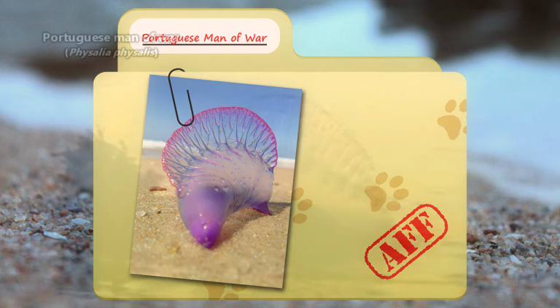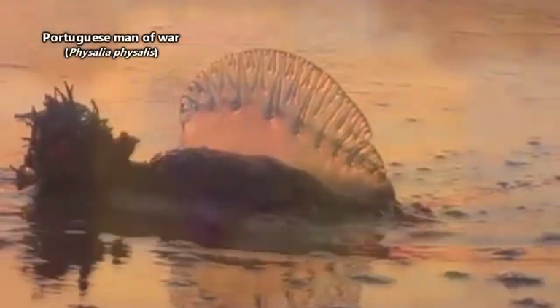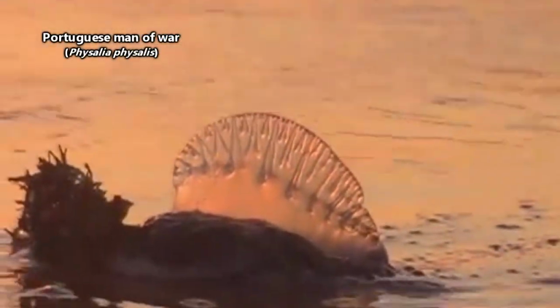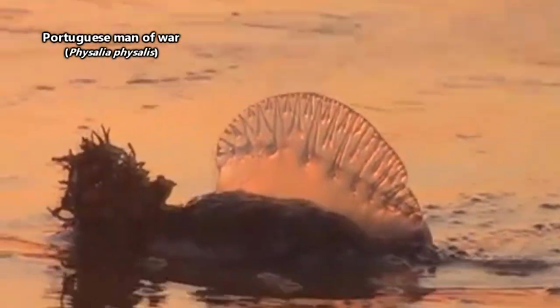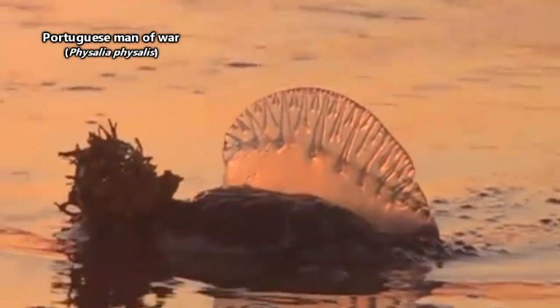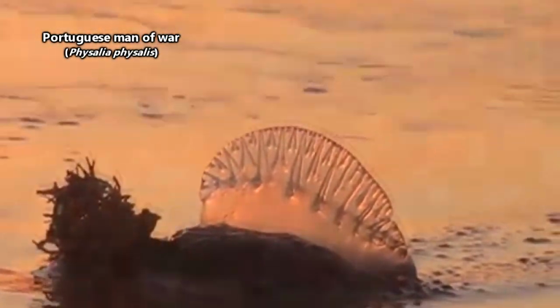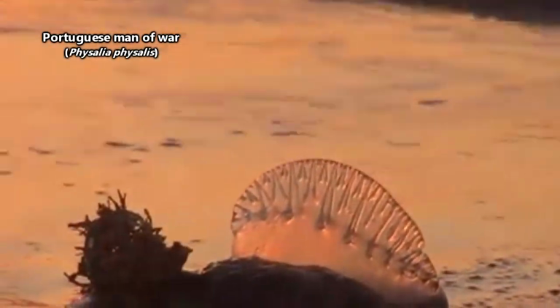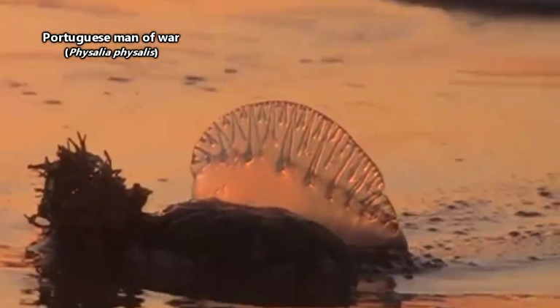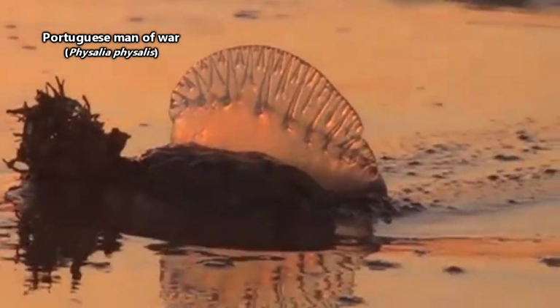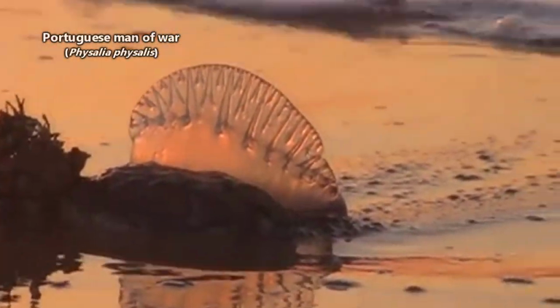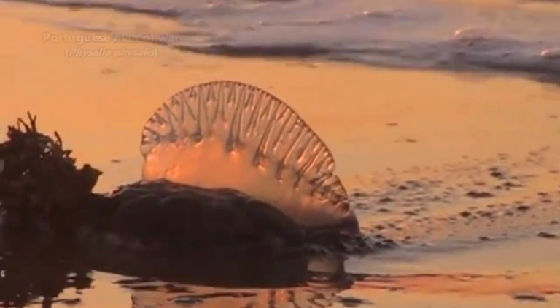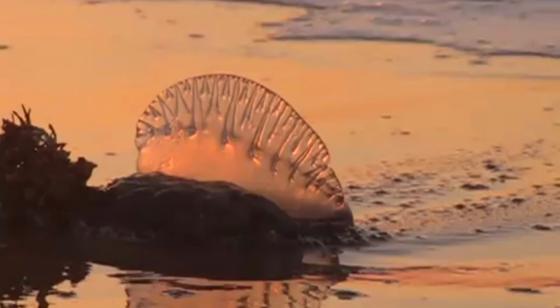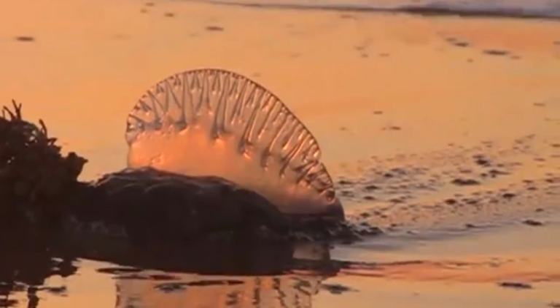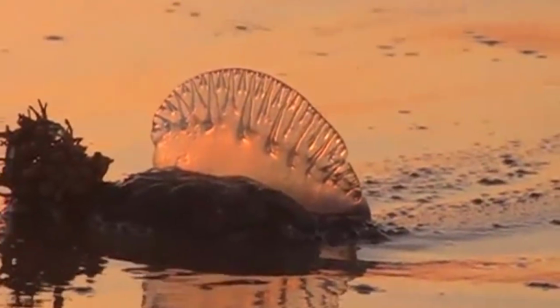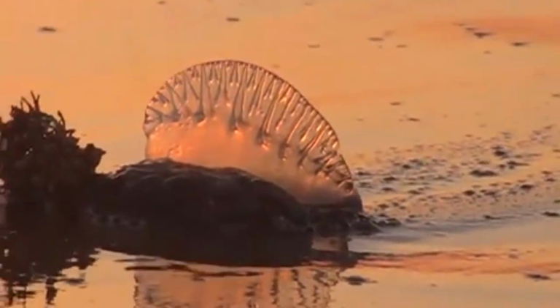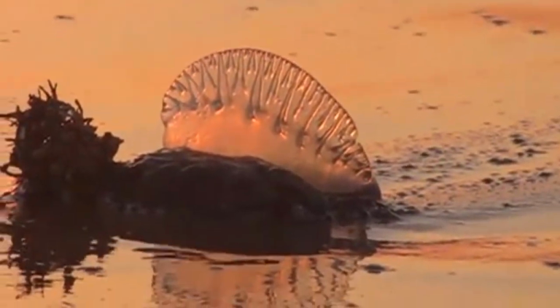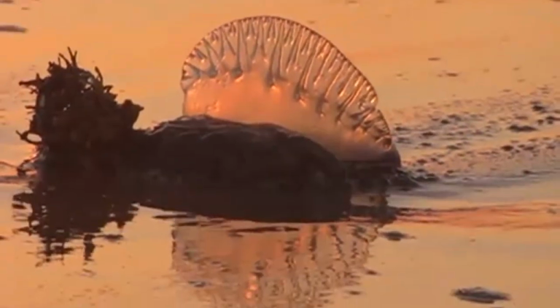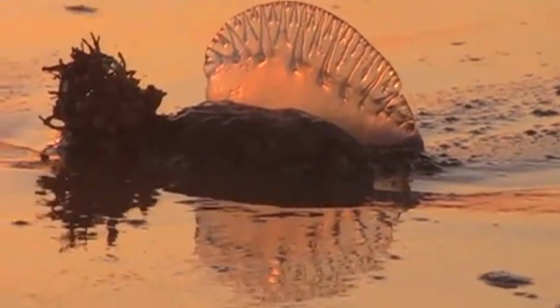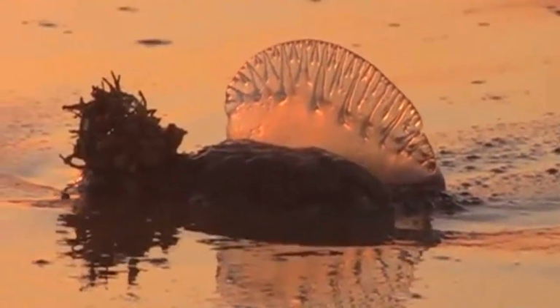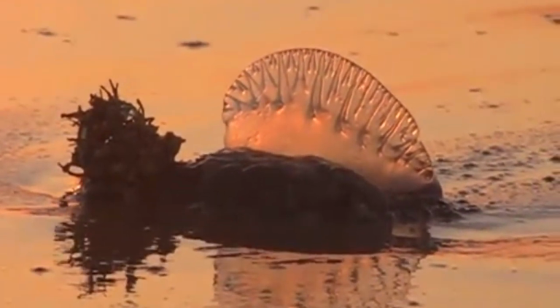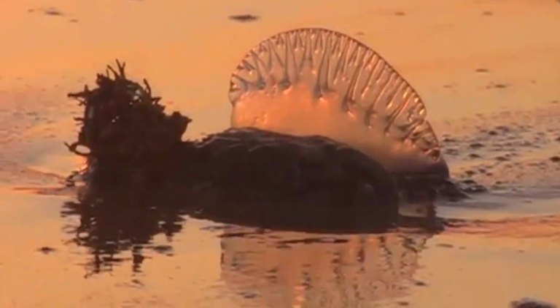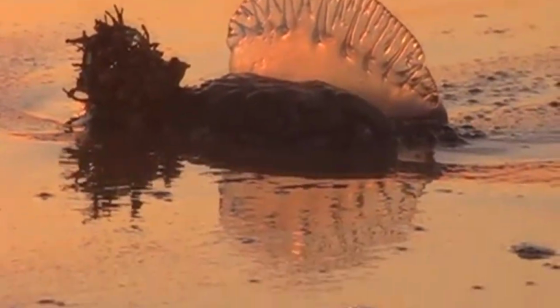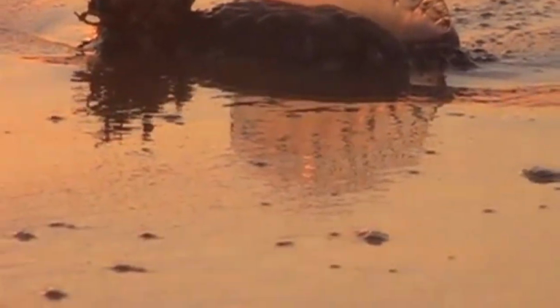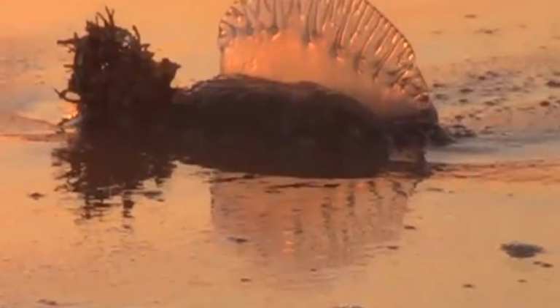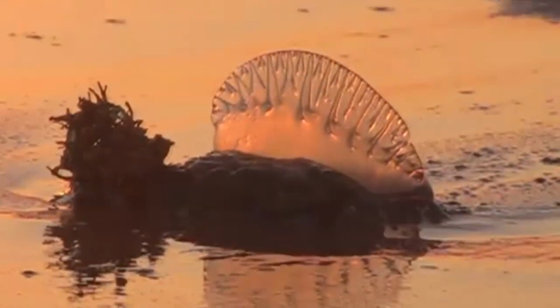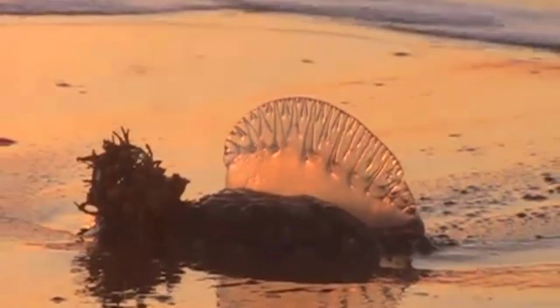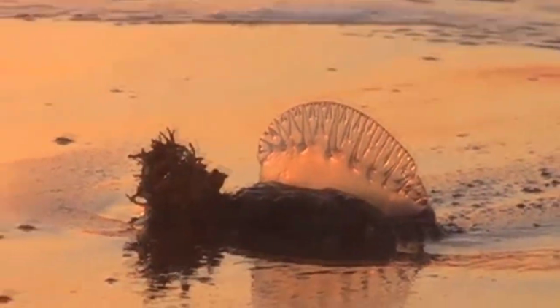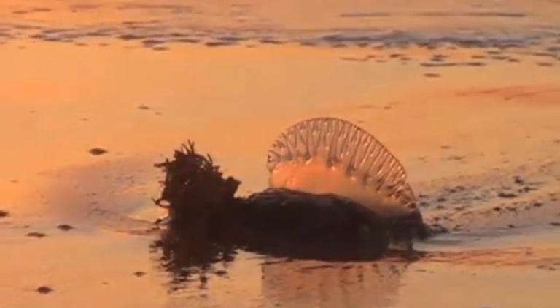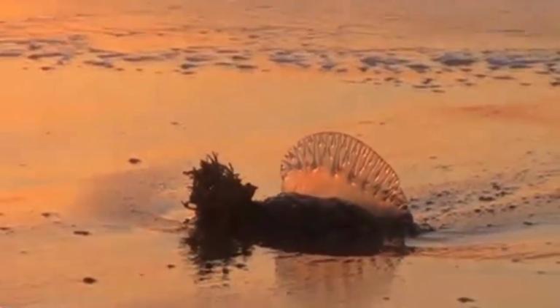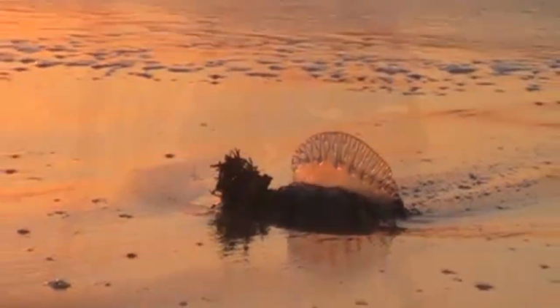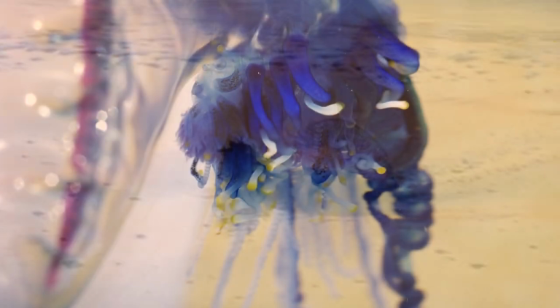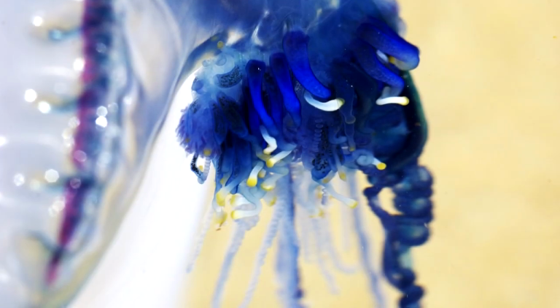Often referred to as a jellyfish, a Portuguese man-of-war is actually no such thing. They aren't even really a single organism. Portuguese men-of-war are siphonophores, which are animals made up of many animals.